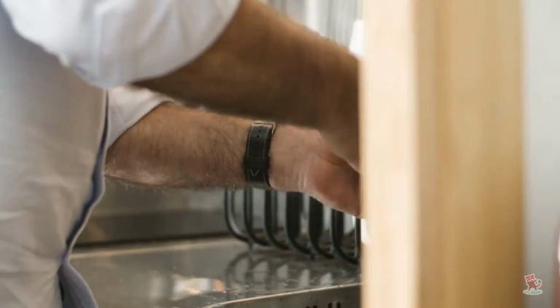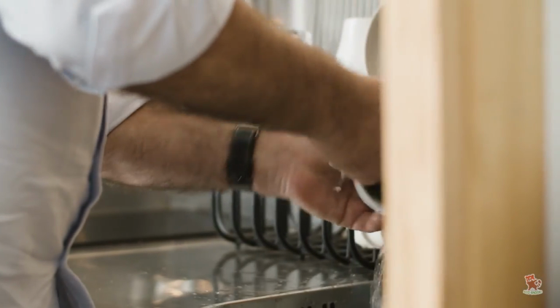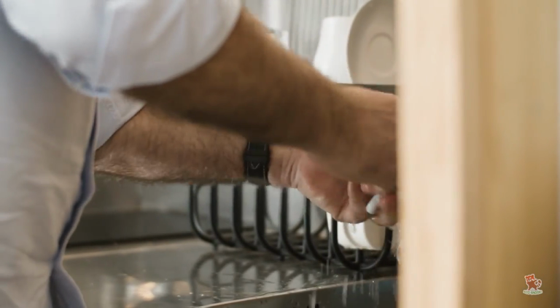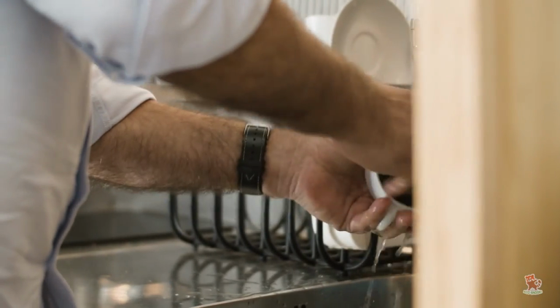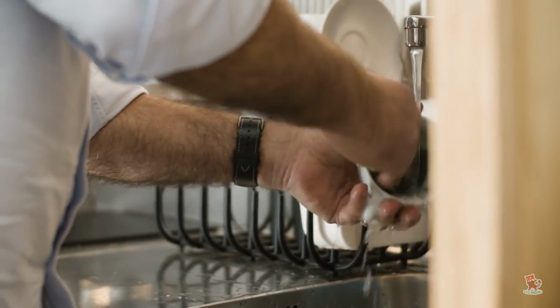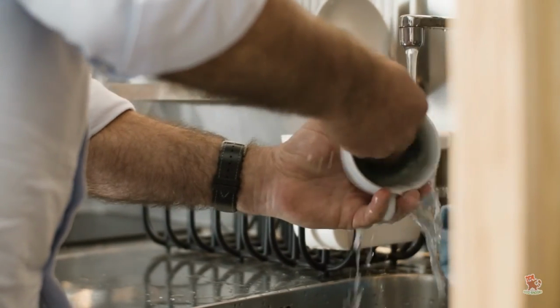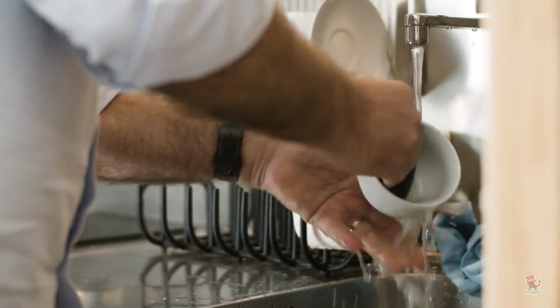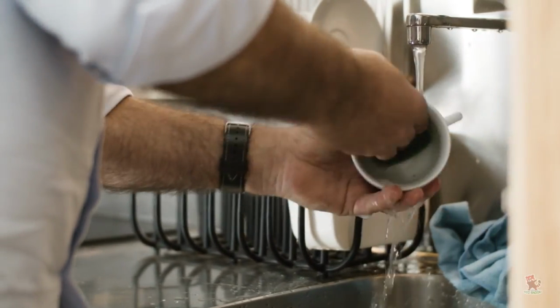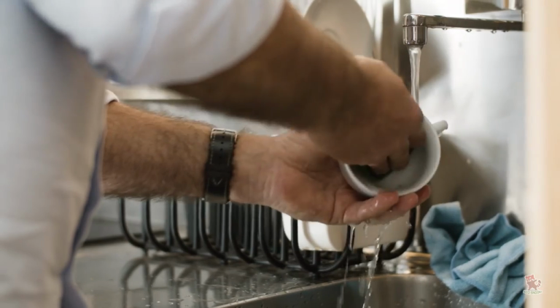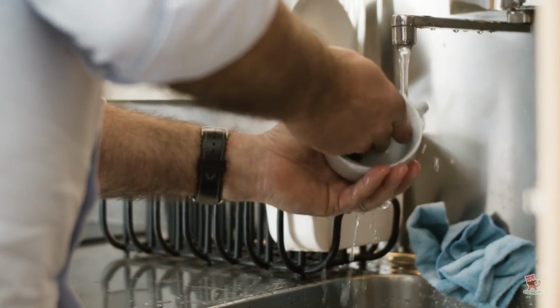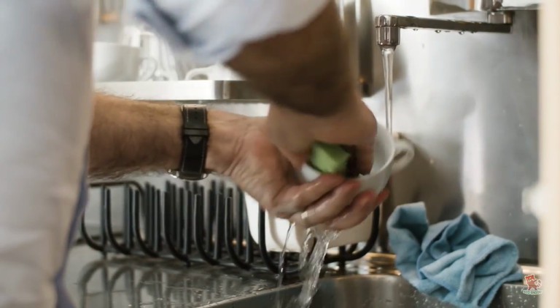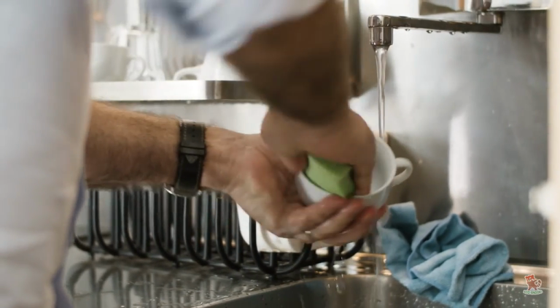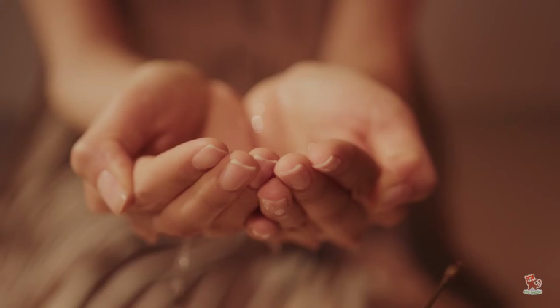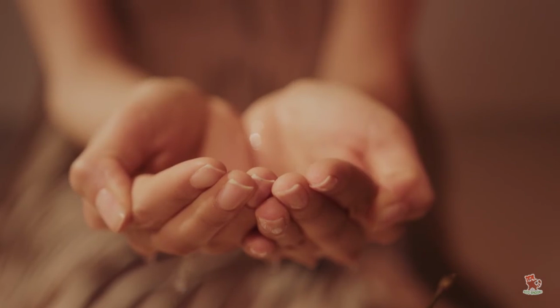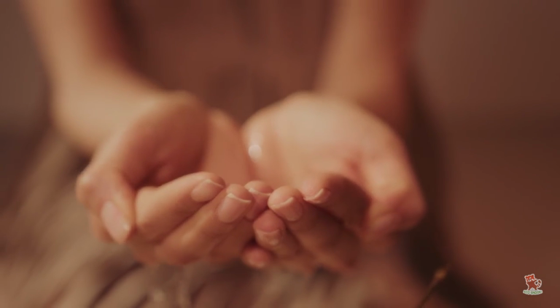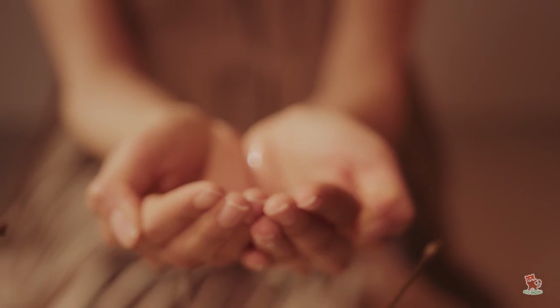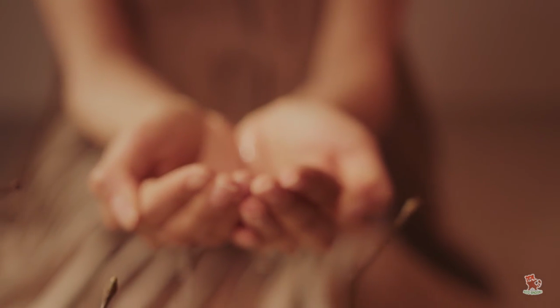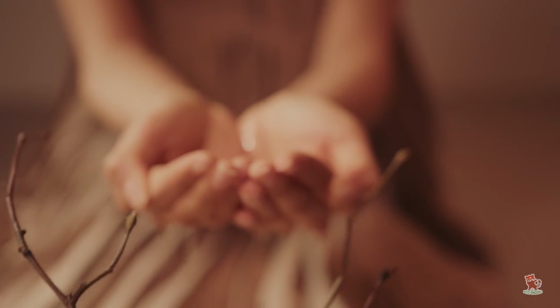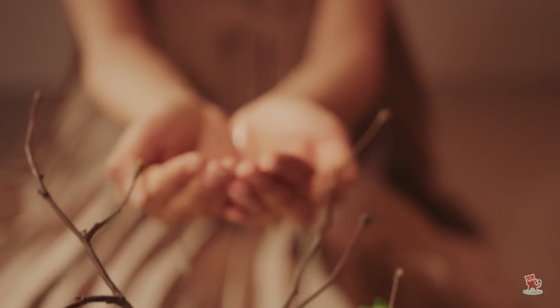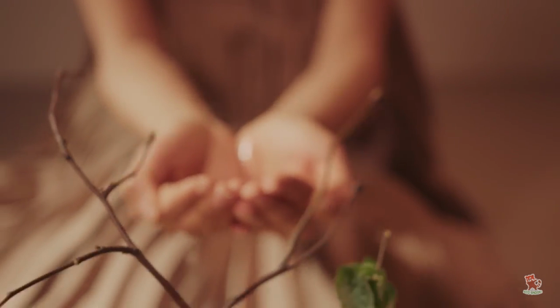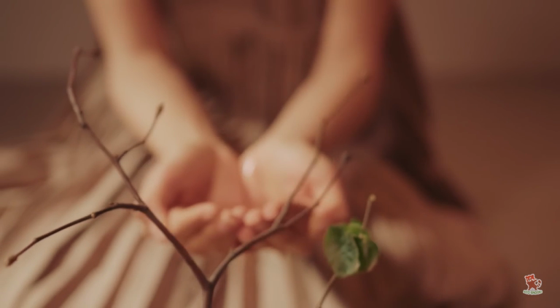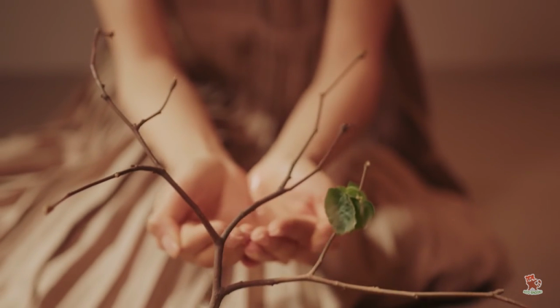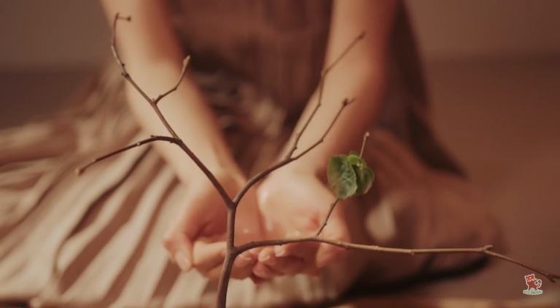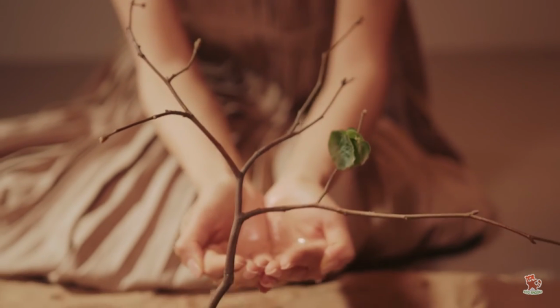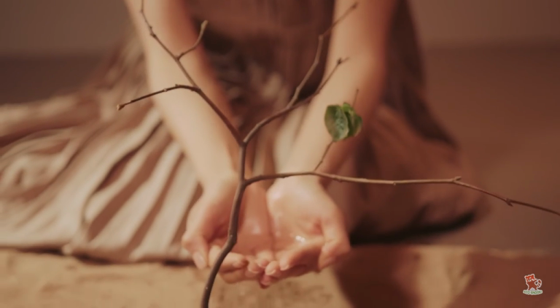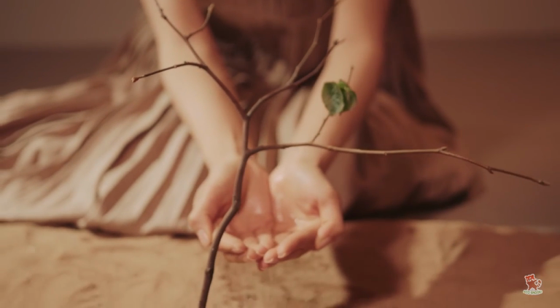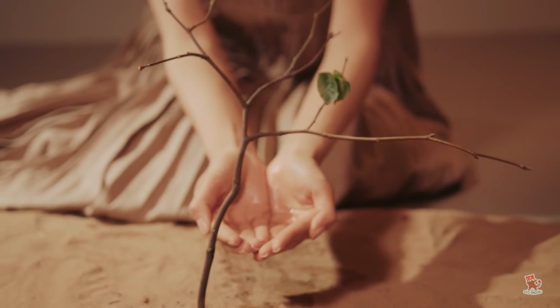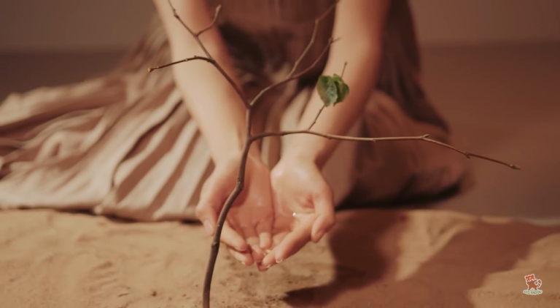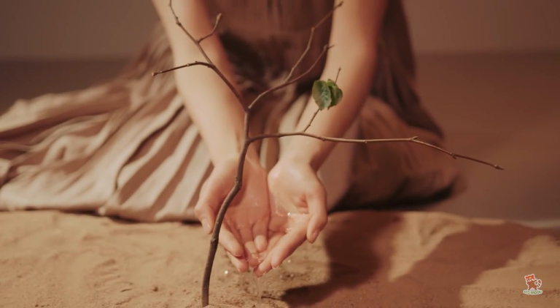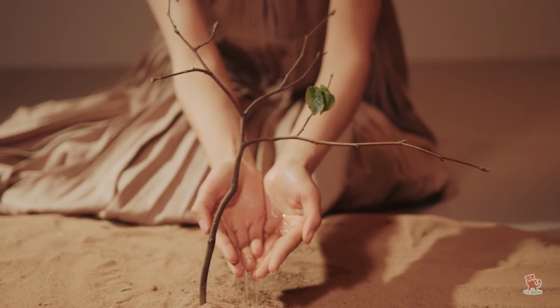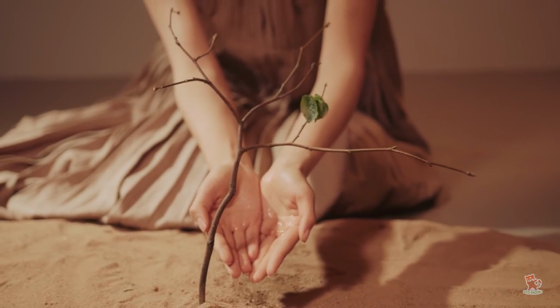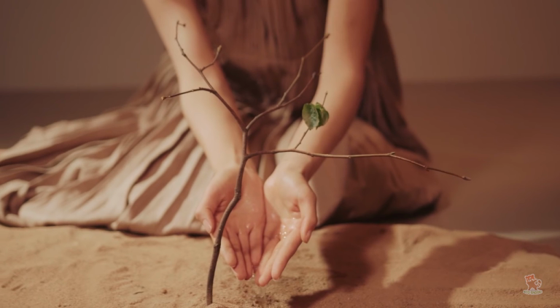Most people don't realize how much water they waste on a daily basis. Putting these tips to use will immediately impact your home's water usage and helps you save money, helps your community, and protects the planet.